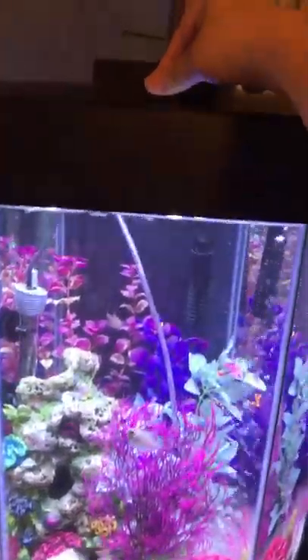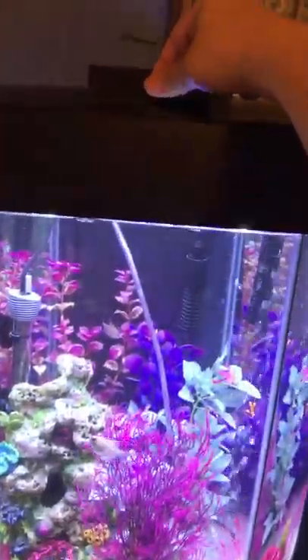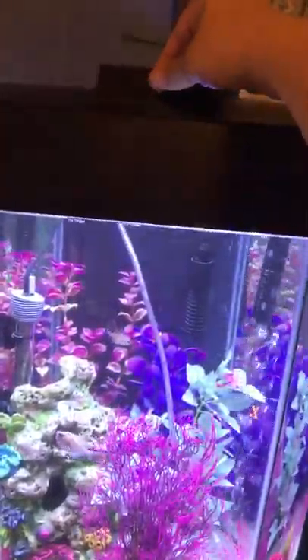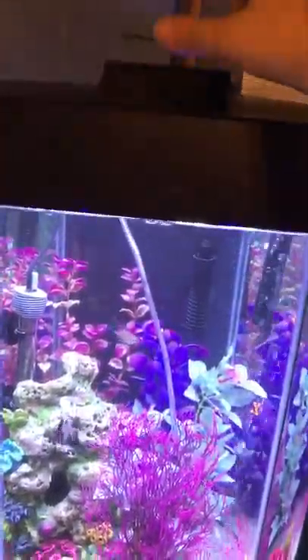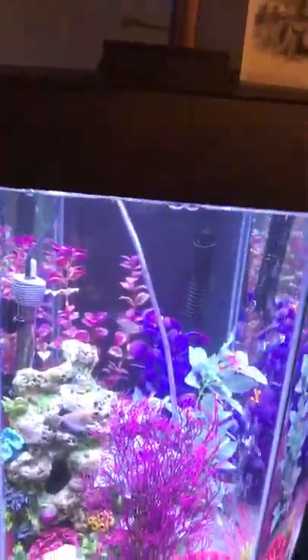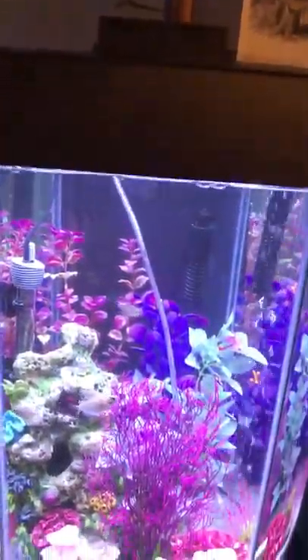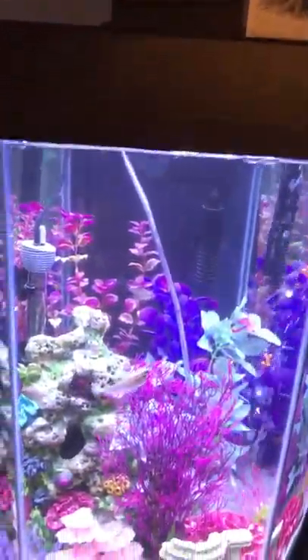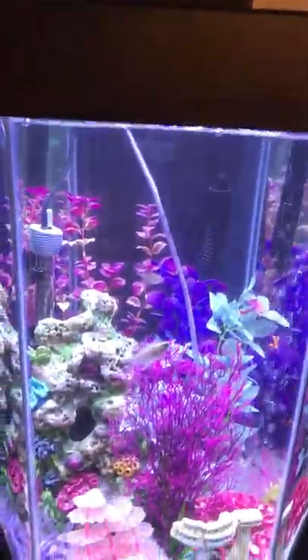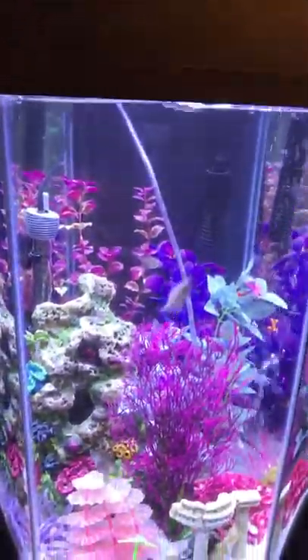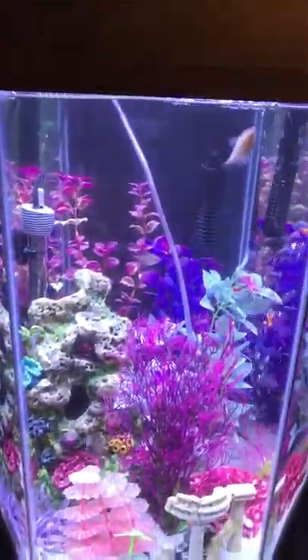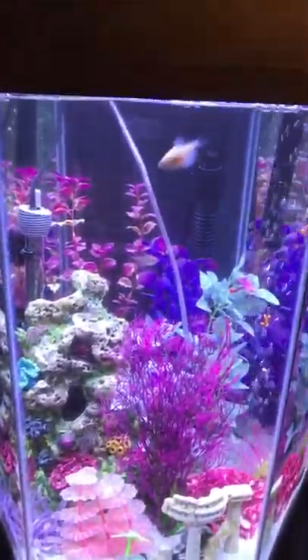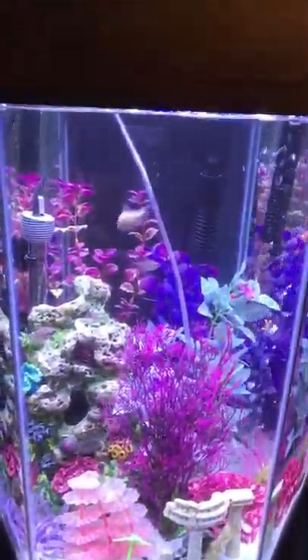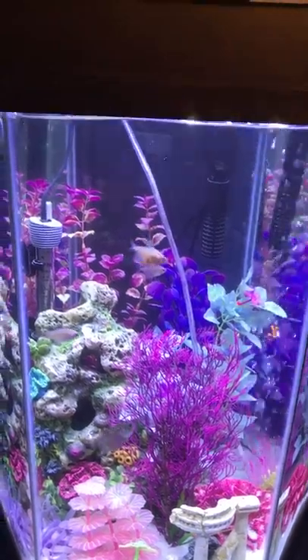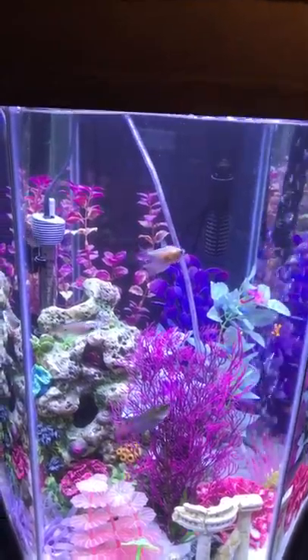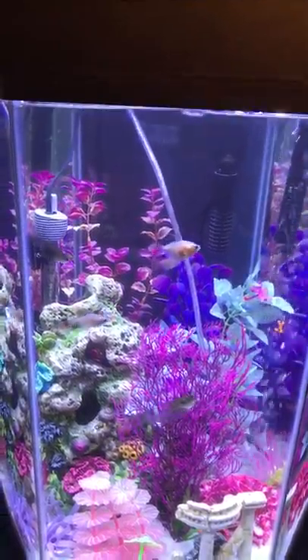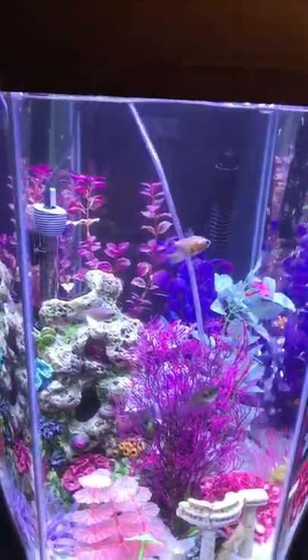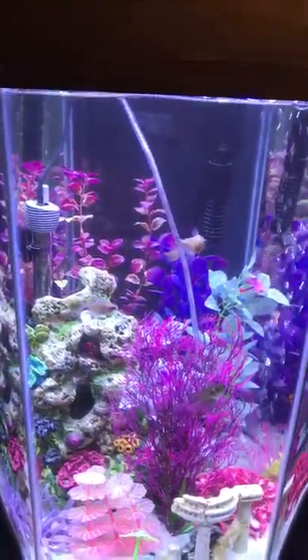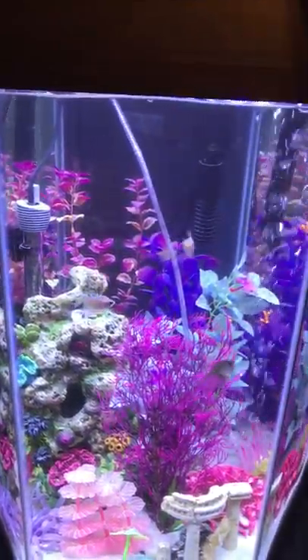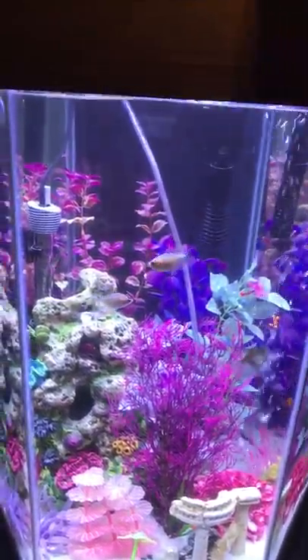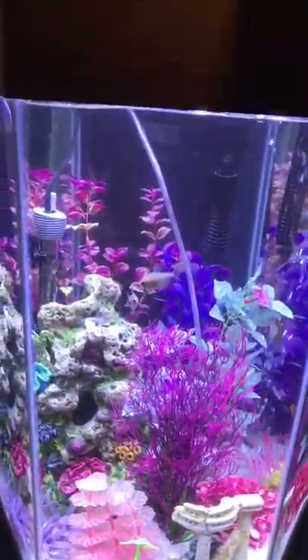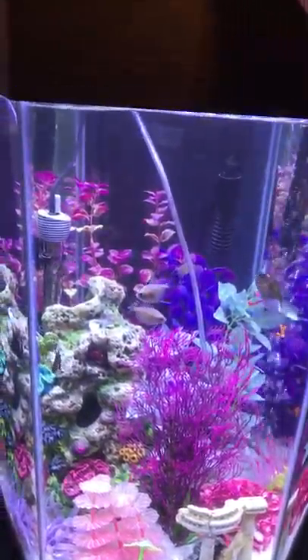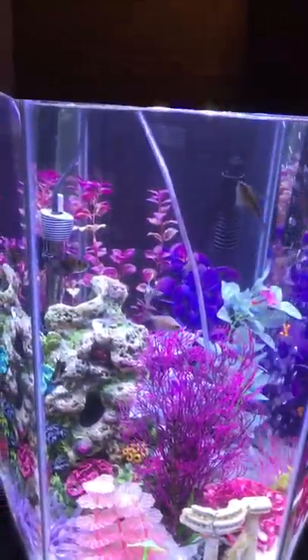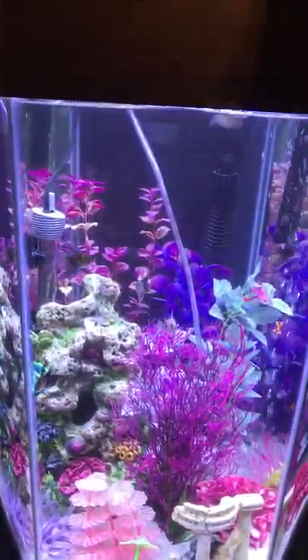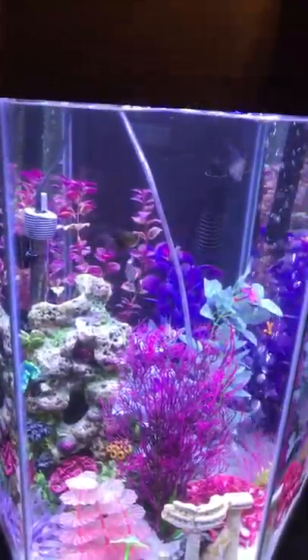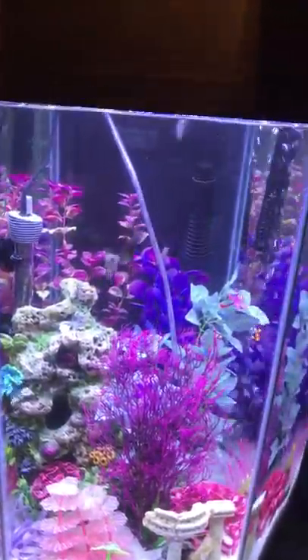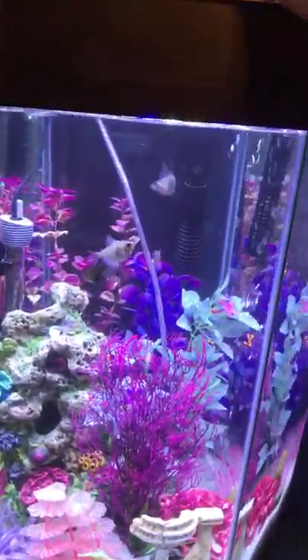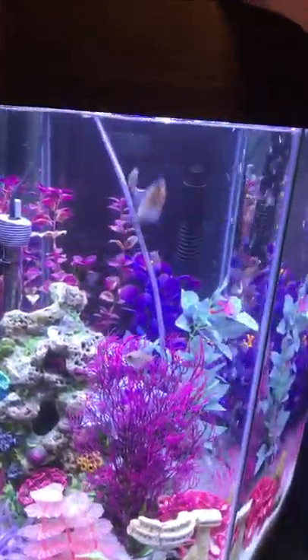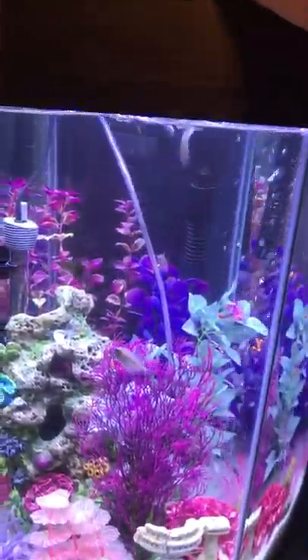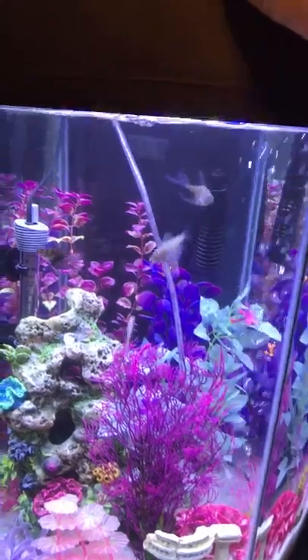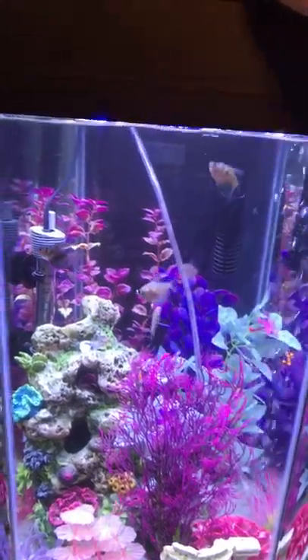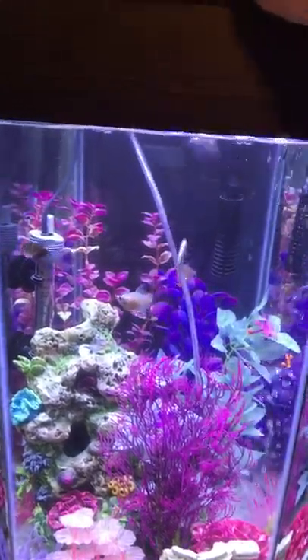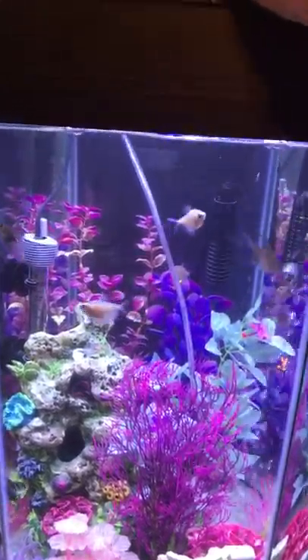I'm just going to put a little bit of these dried bloodworms in here so you can see the little guys eating.